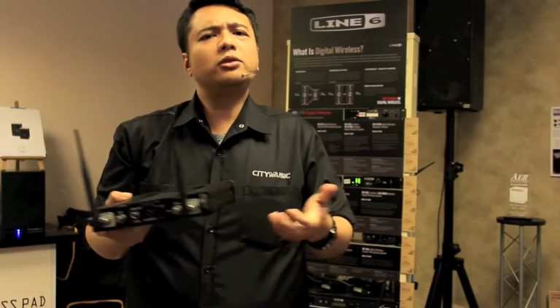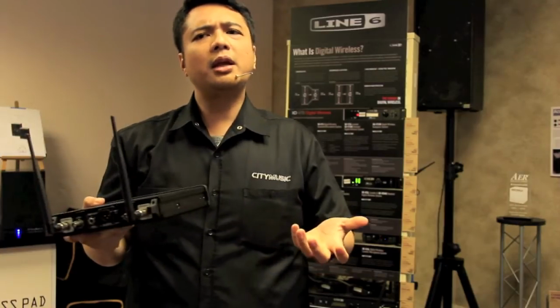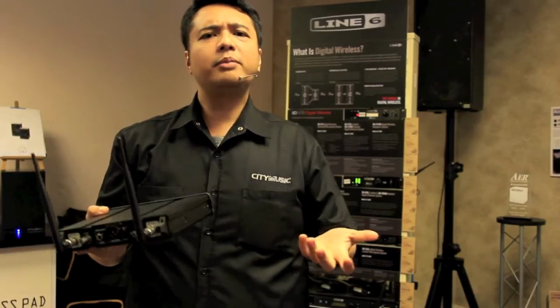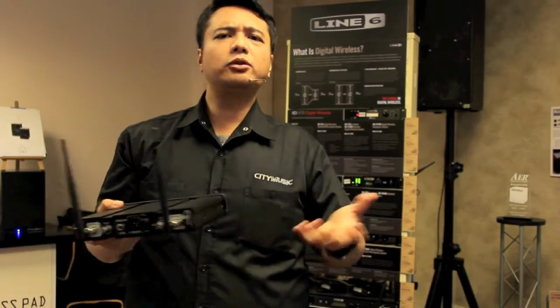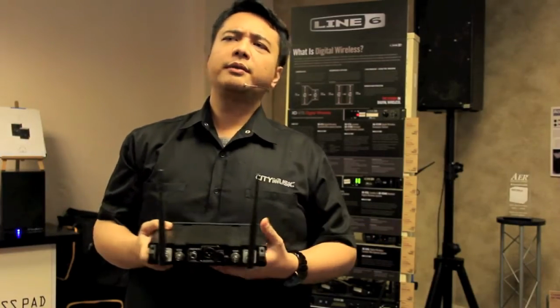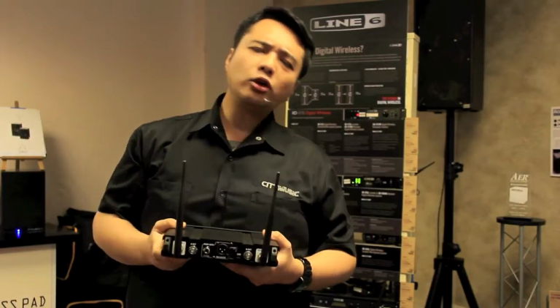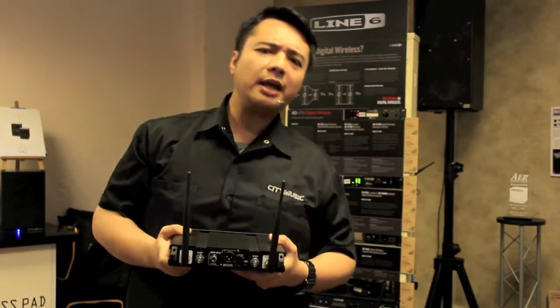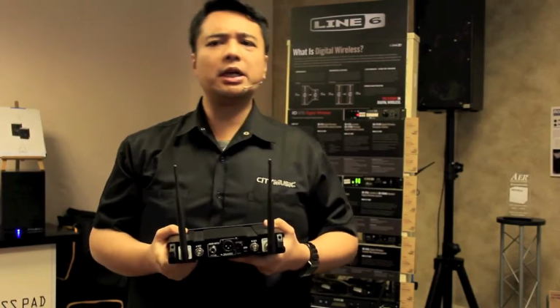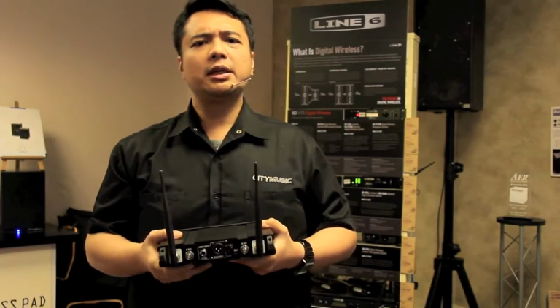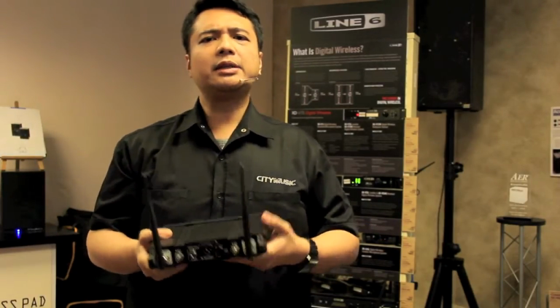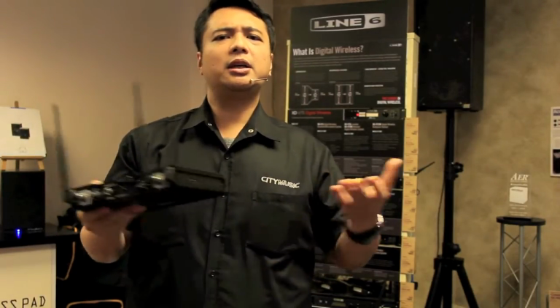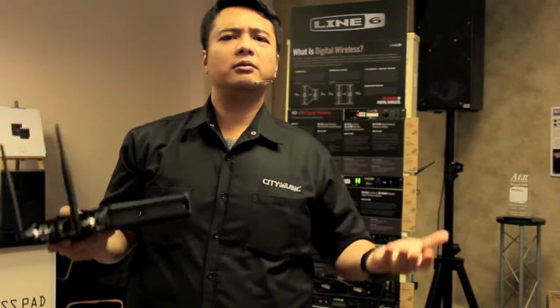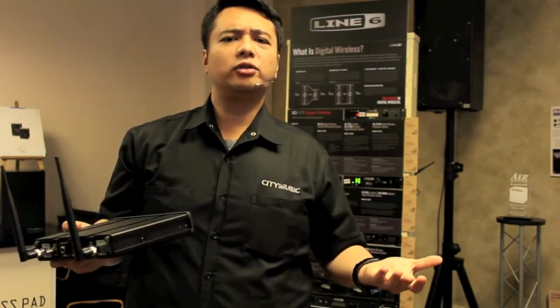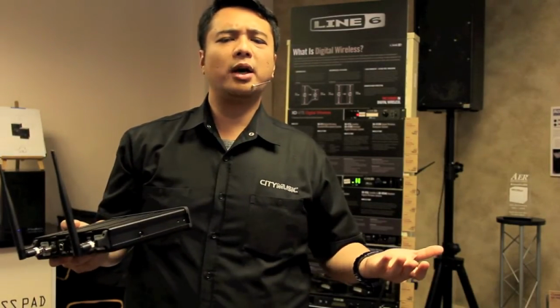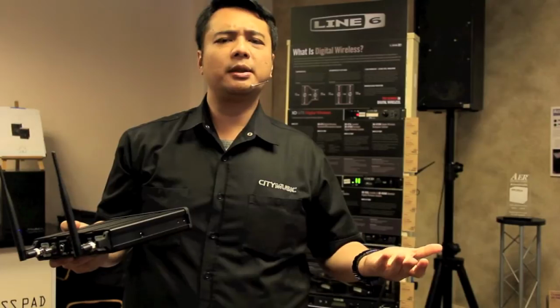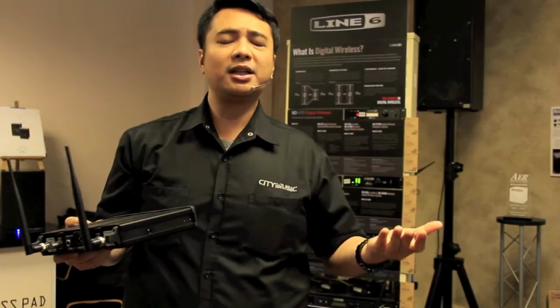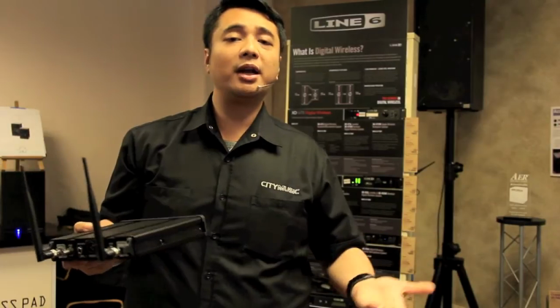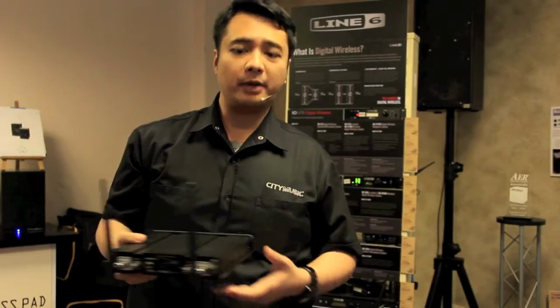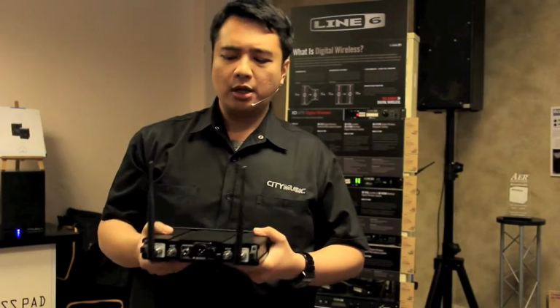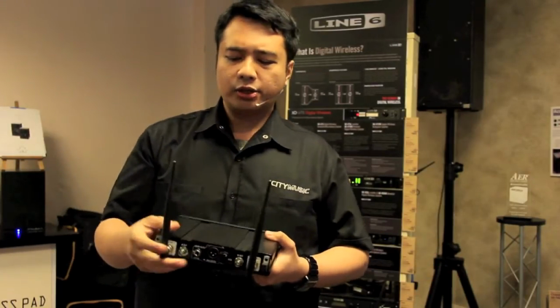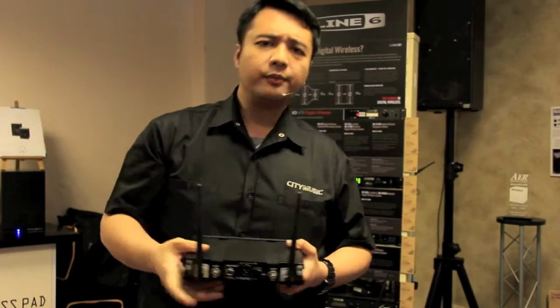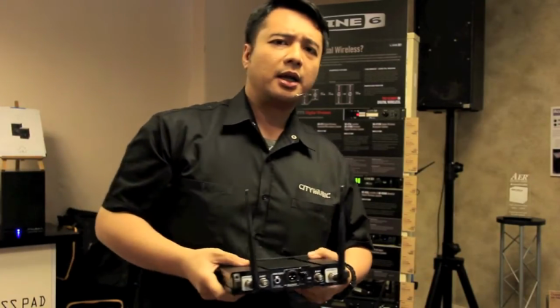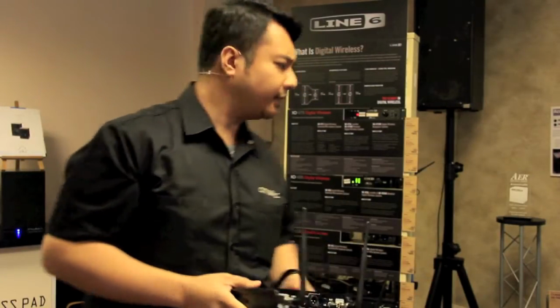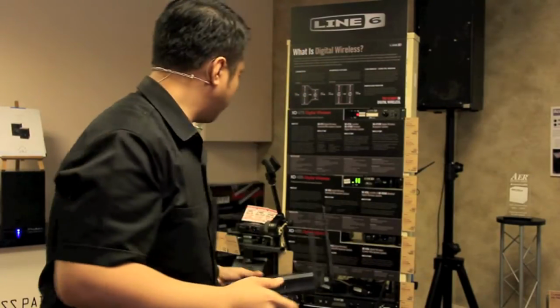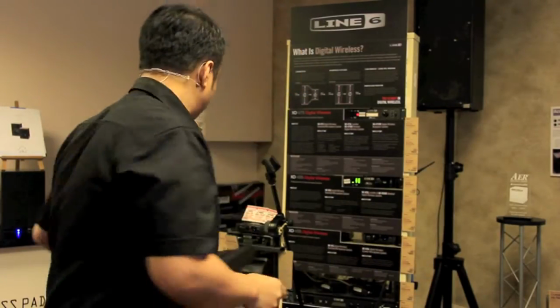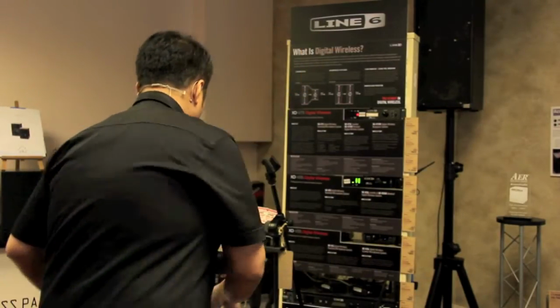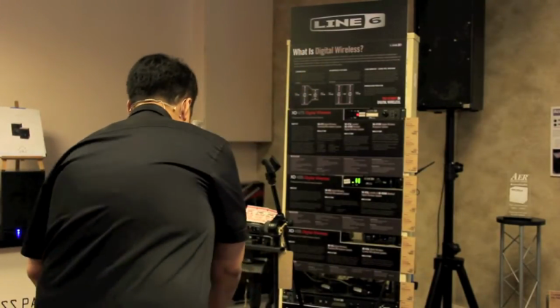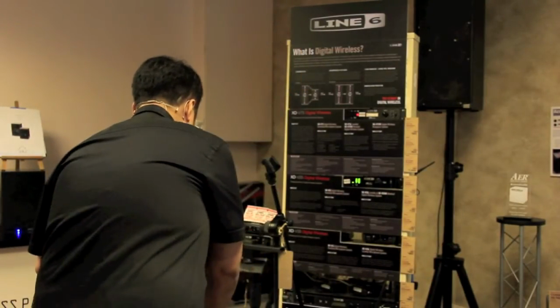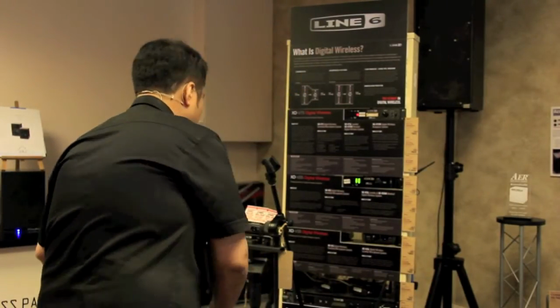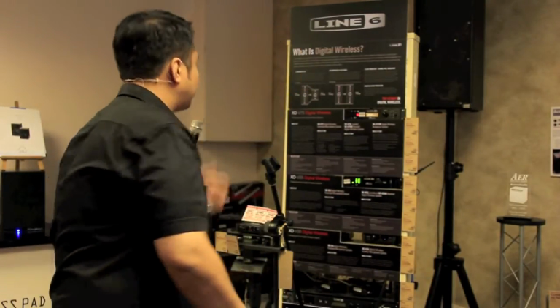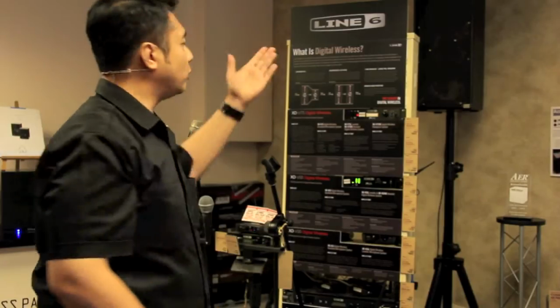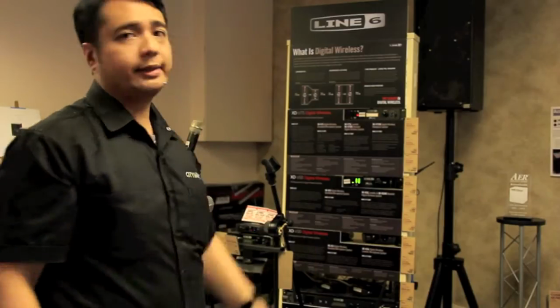Until today, people used to accept it and say it's okay because that's what digital wireless is about. But then Line 6 came out with their digital wireless system.